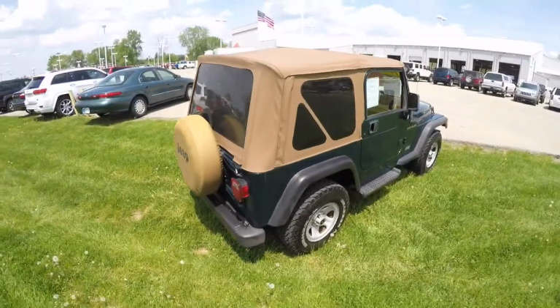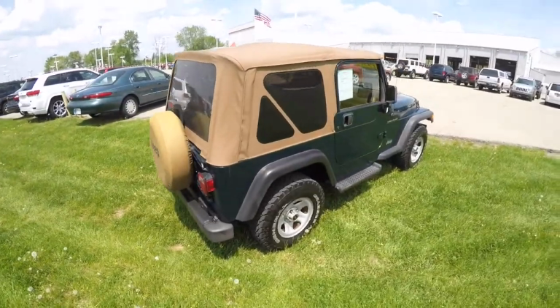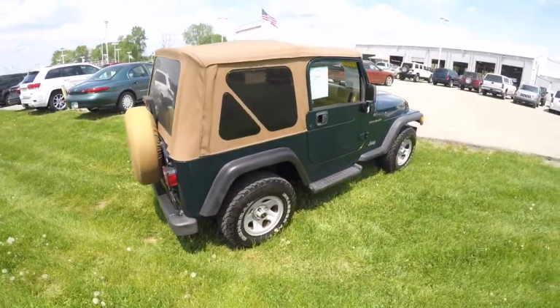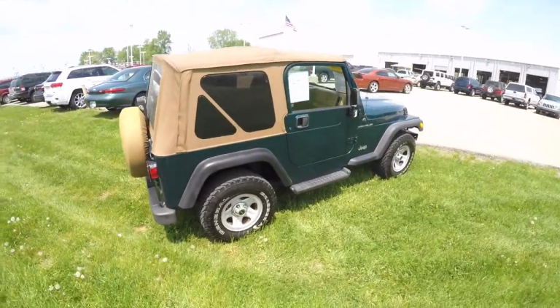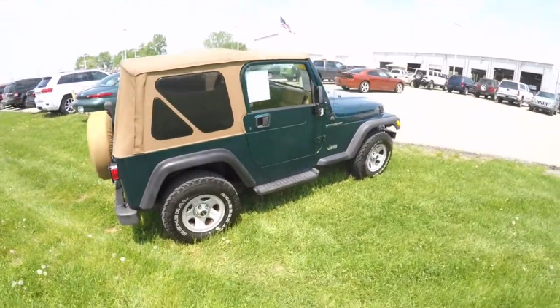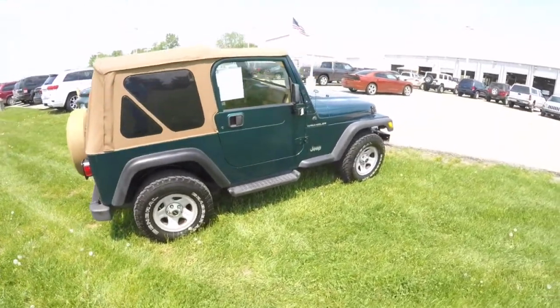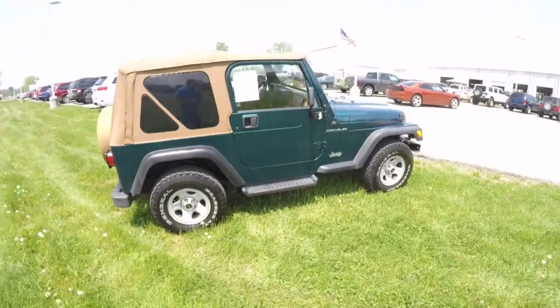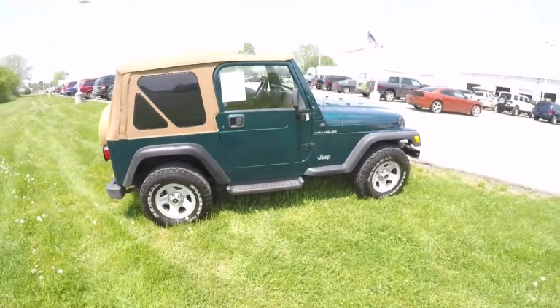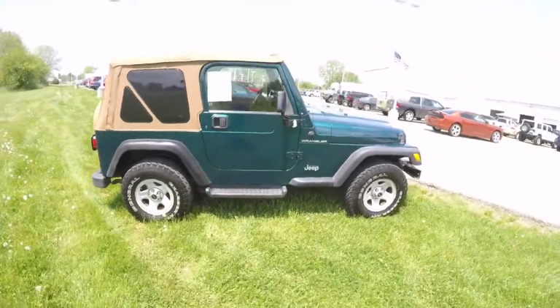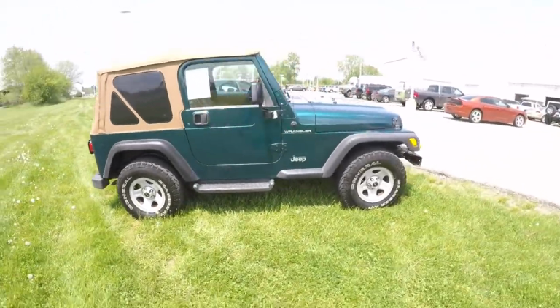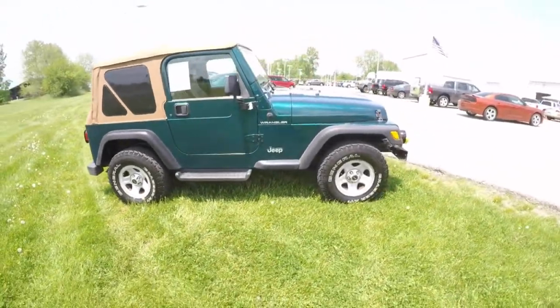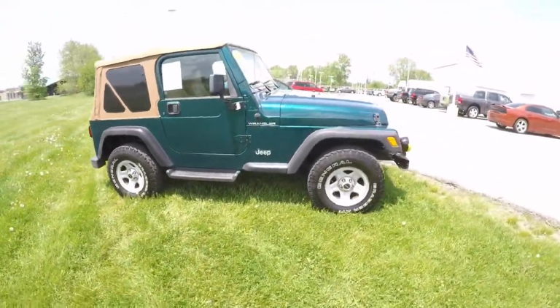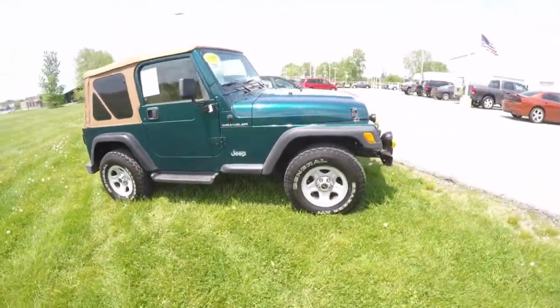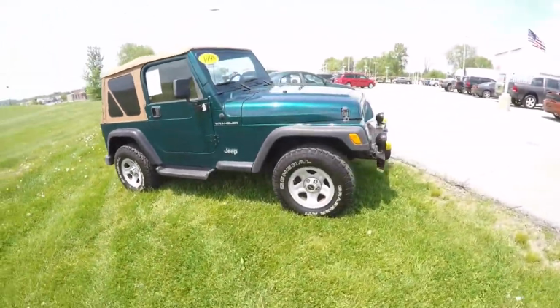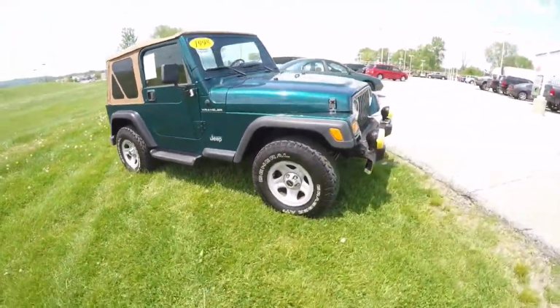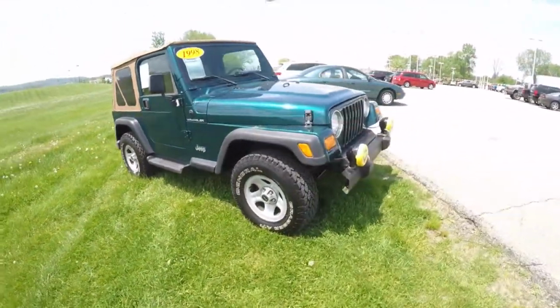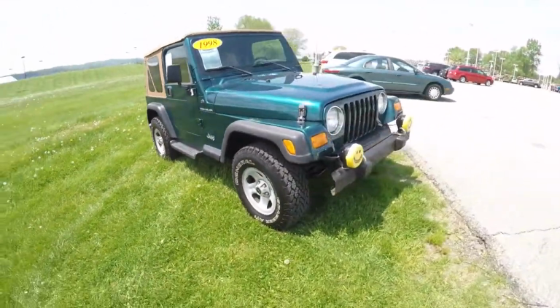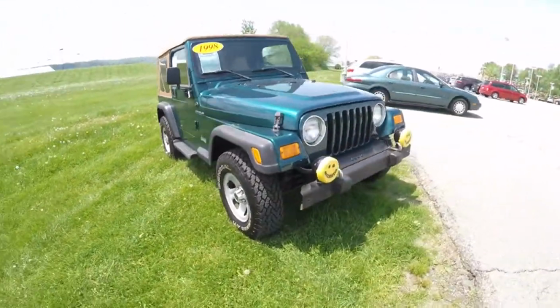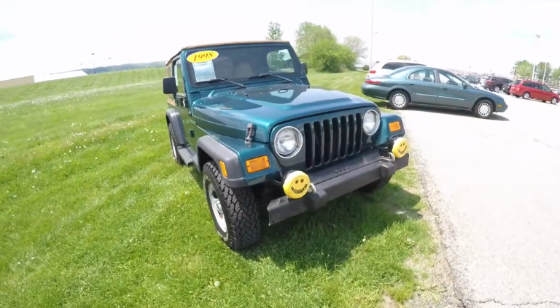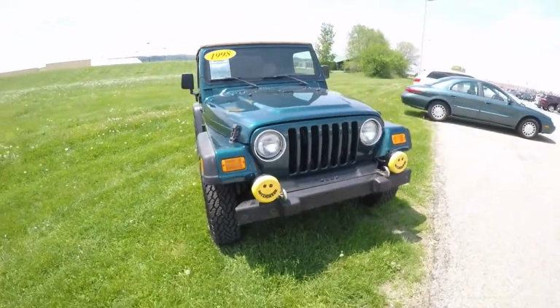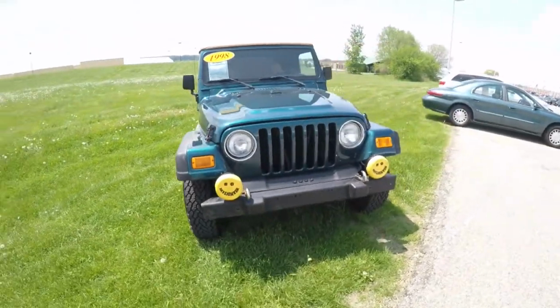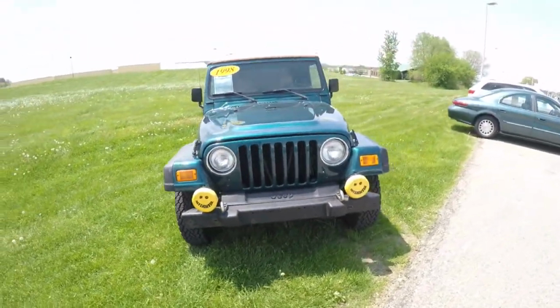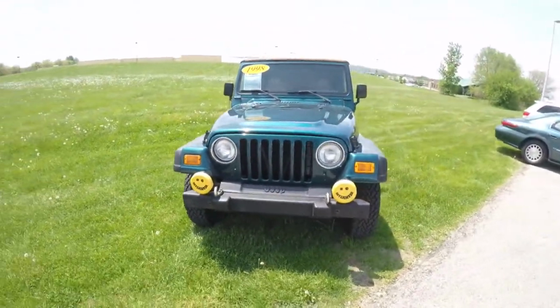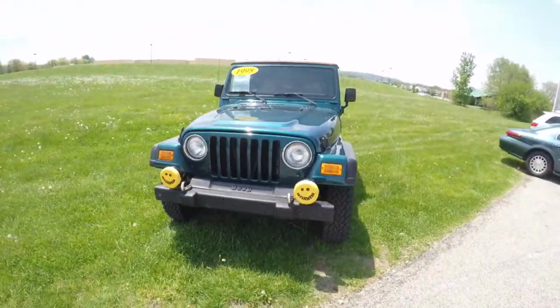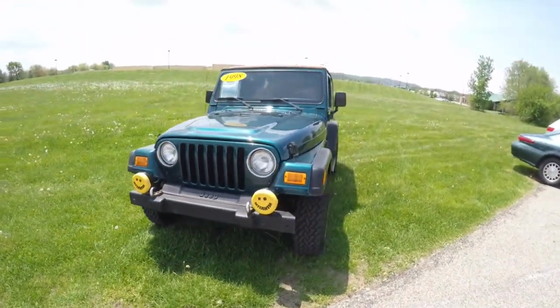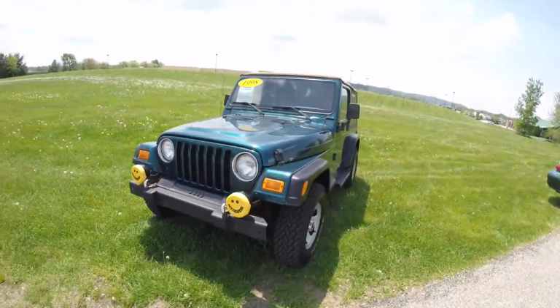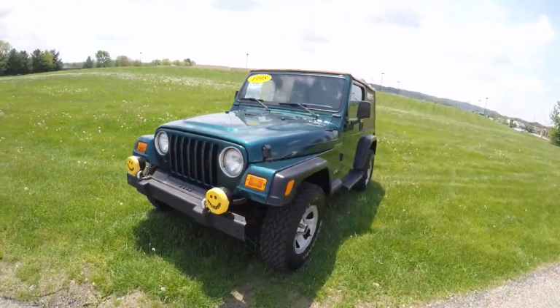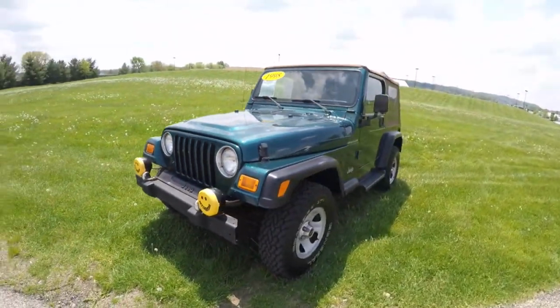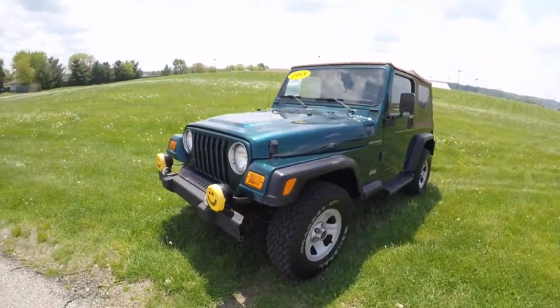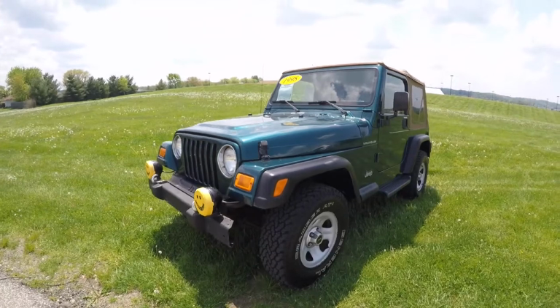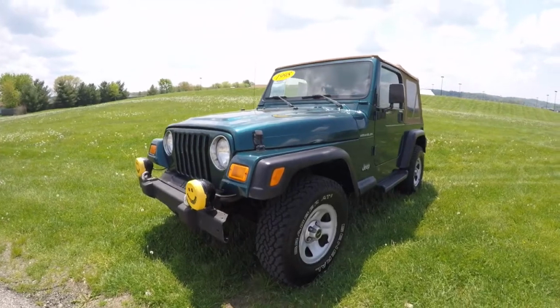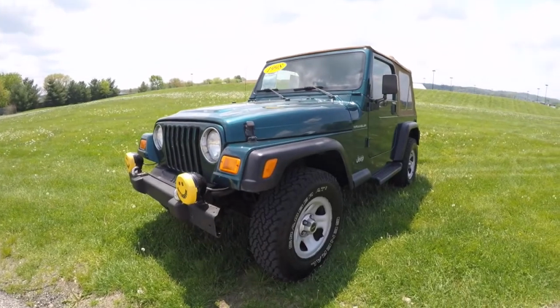Alright, this does conclude our quick walk-around look at this 1998 Jeep Wrangler SE. If you have any questions or would like to see this vehicle, please contact our showroom. One of our friendly sales staff would be more than happy to answer any questions you may have. And as always, thanks for watching.